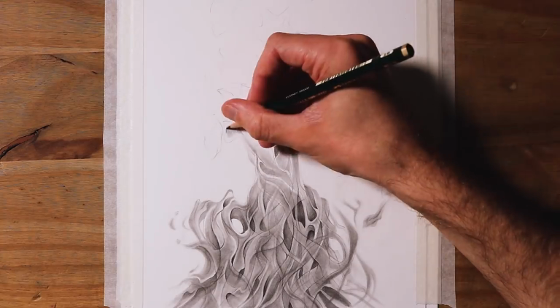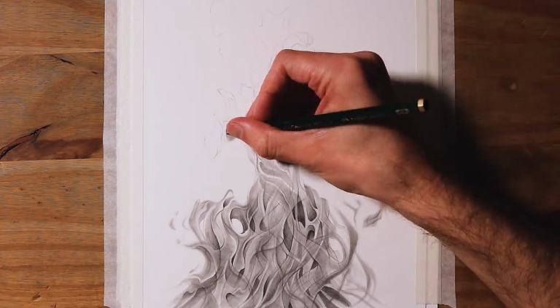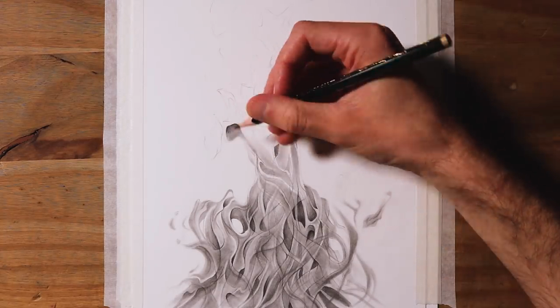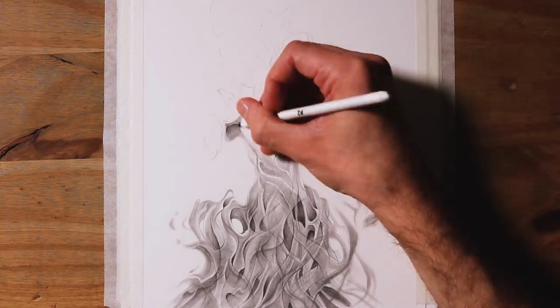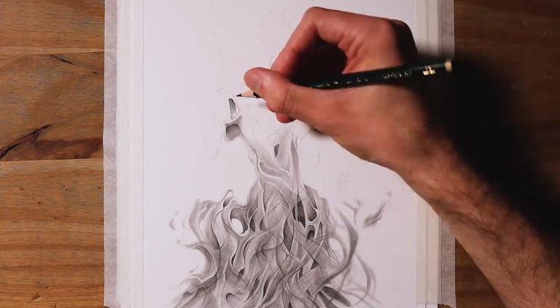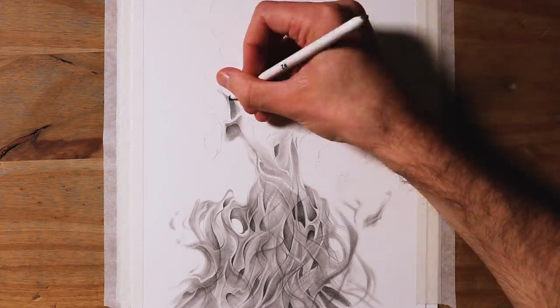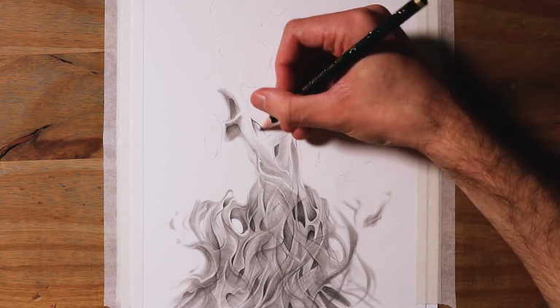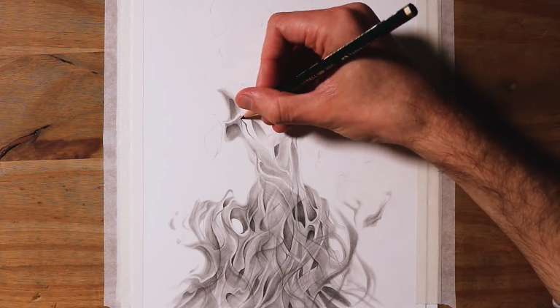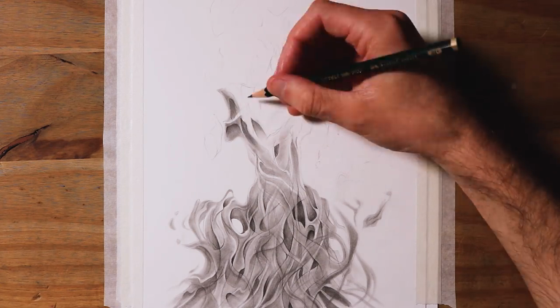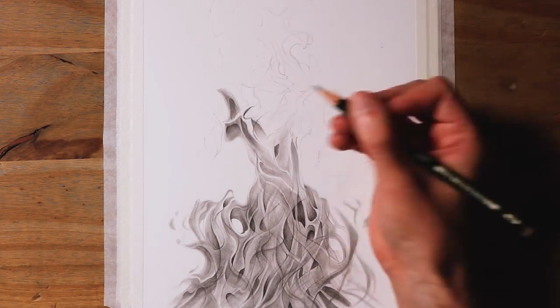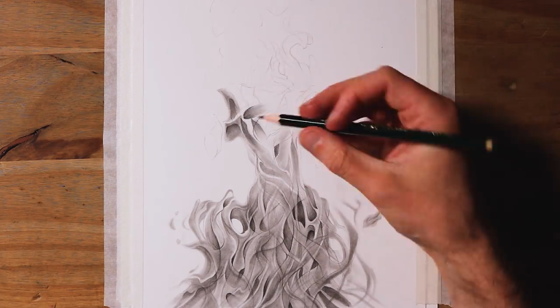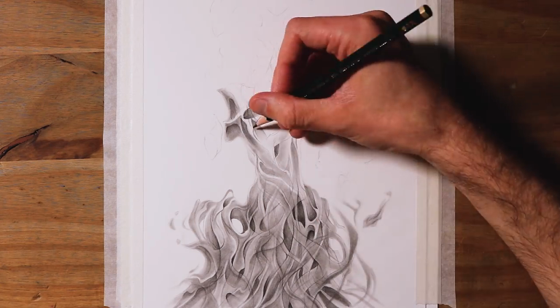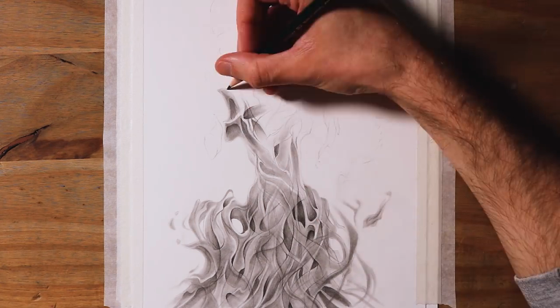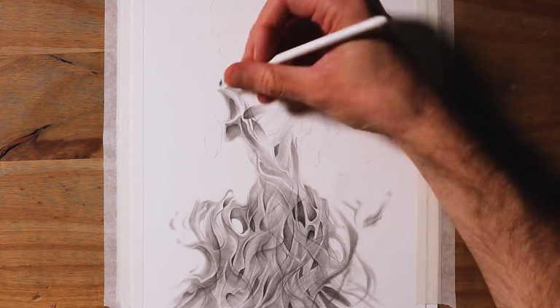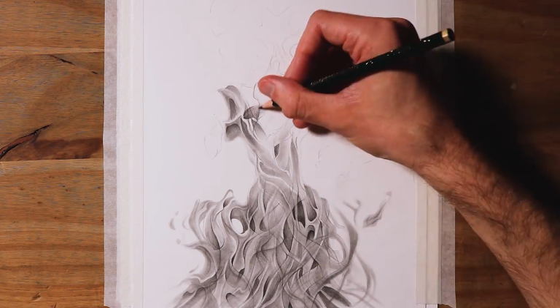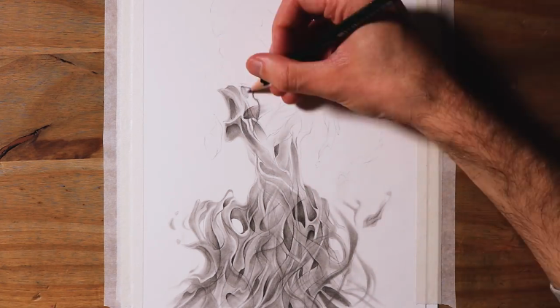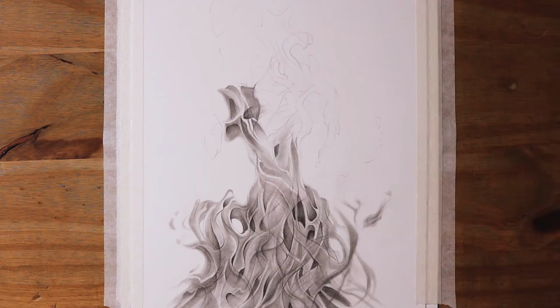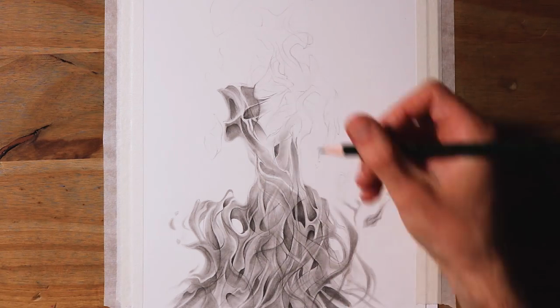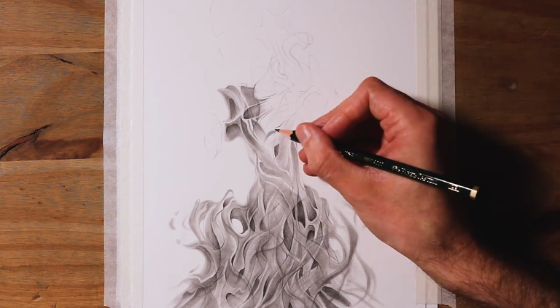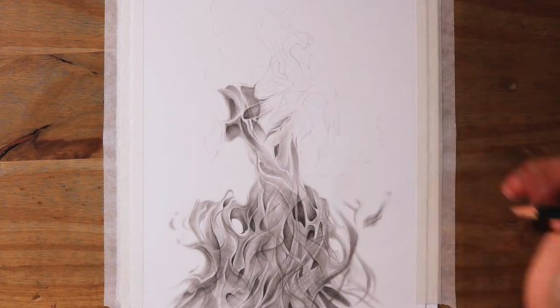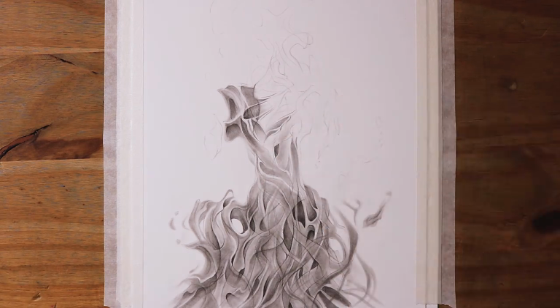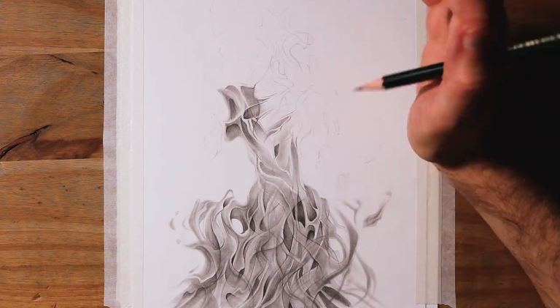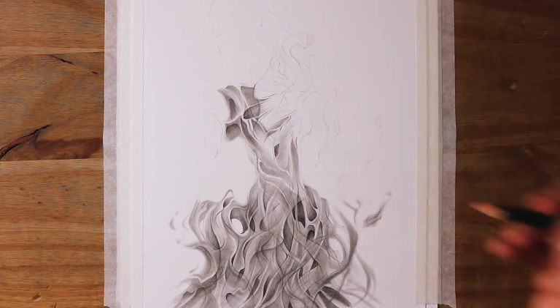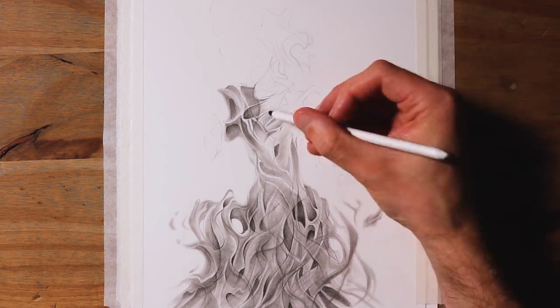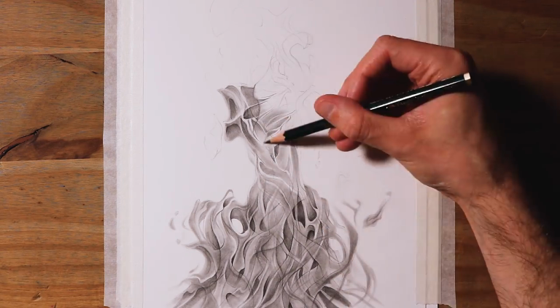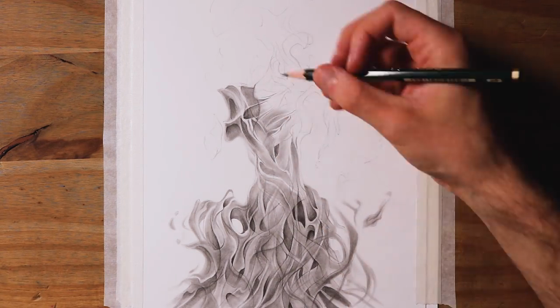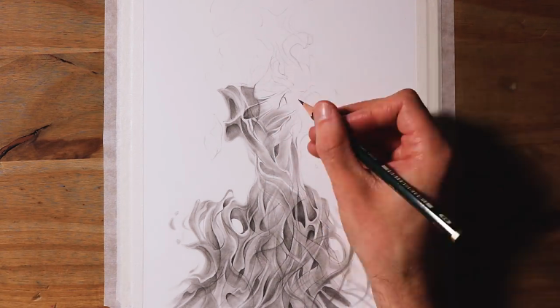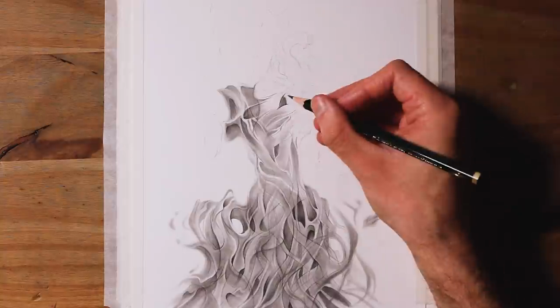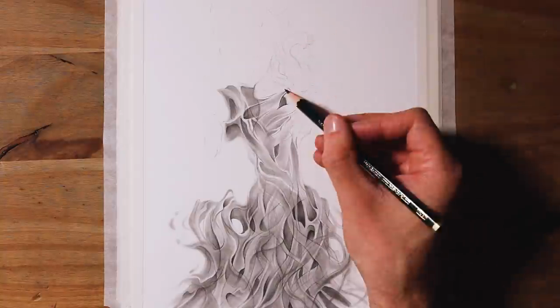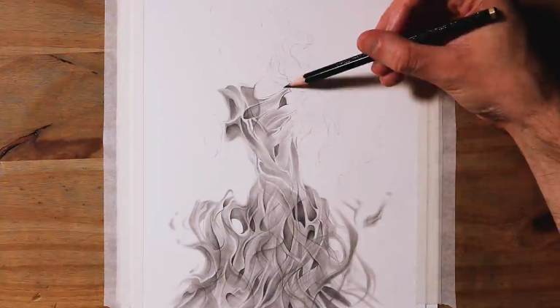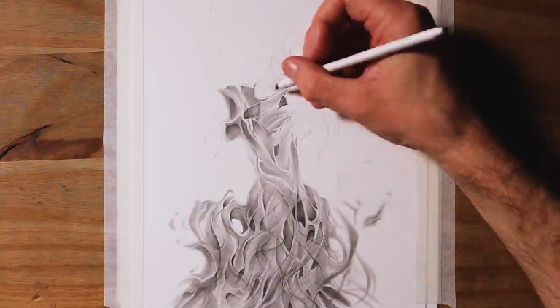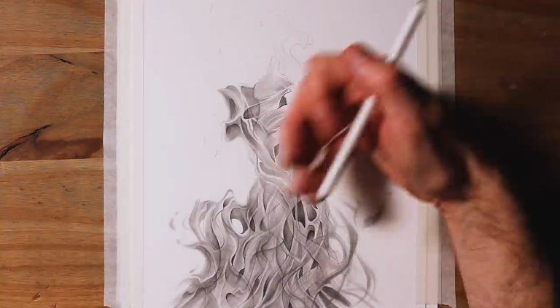You'll notice that in amongst all the layers of shading and details, I started to add even more pencil outlines, defining twisting shapes like ribbons, folding throughout the fire. And I'll use these outlines later on to guide me when I'm adding details with the small eraser.